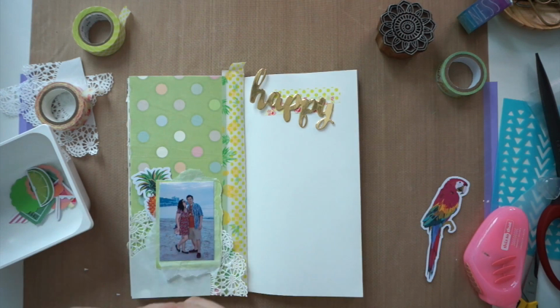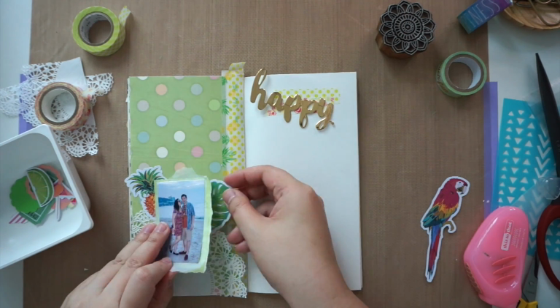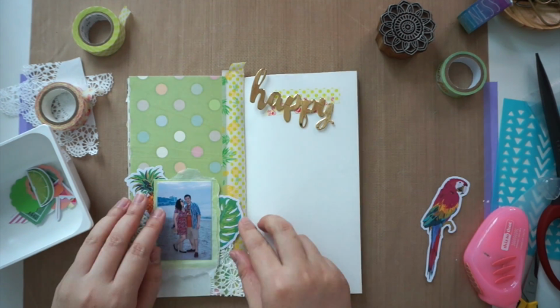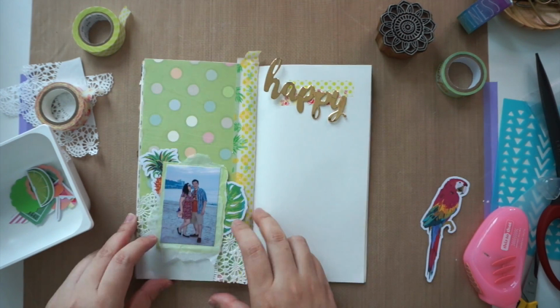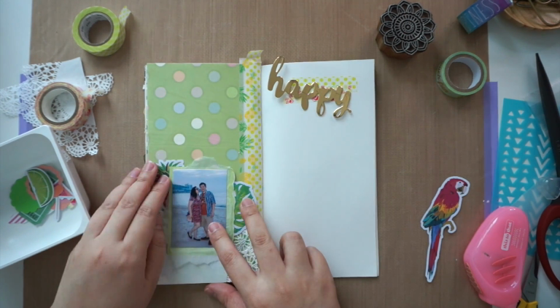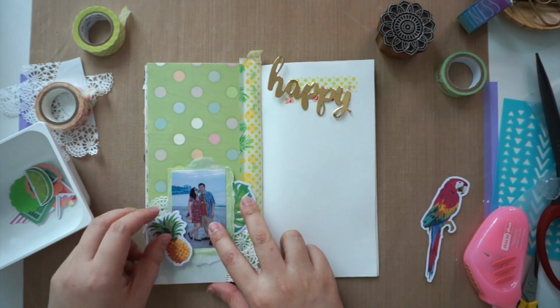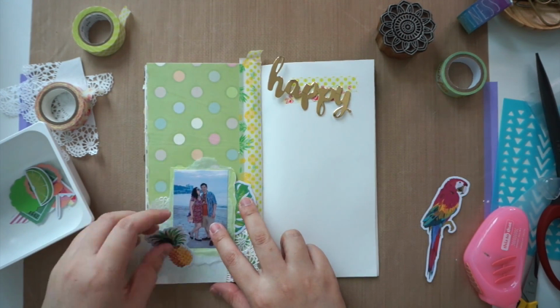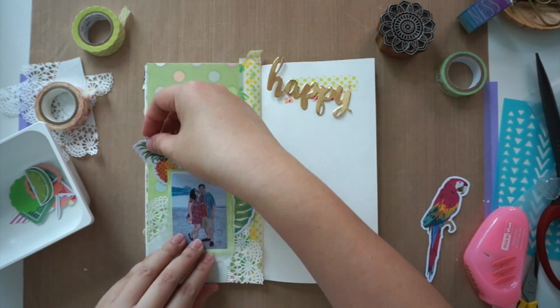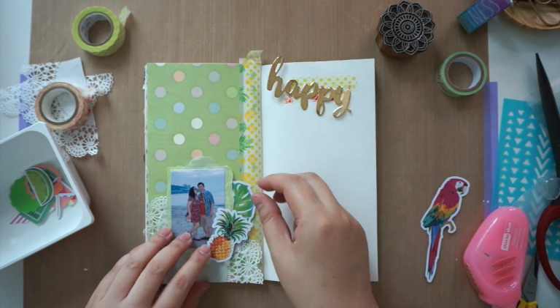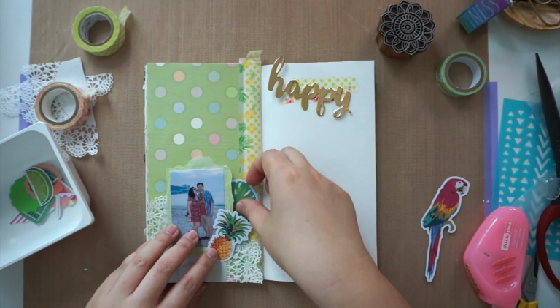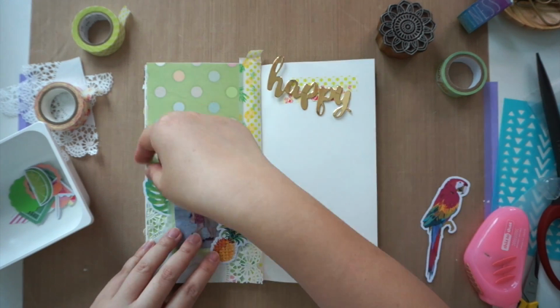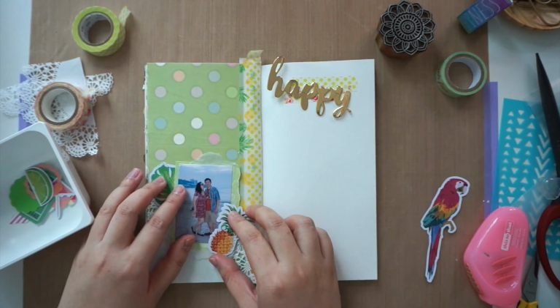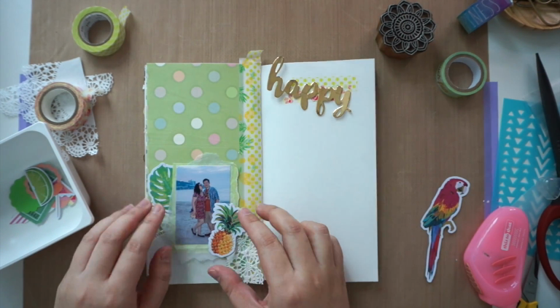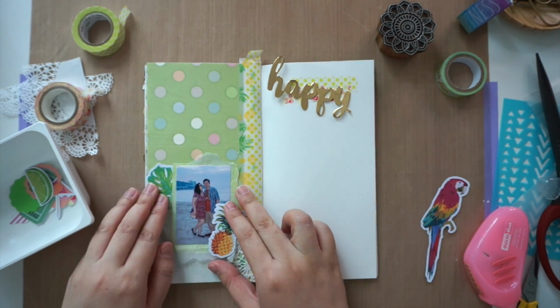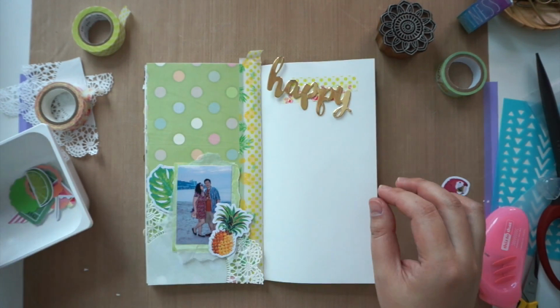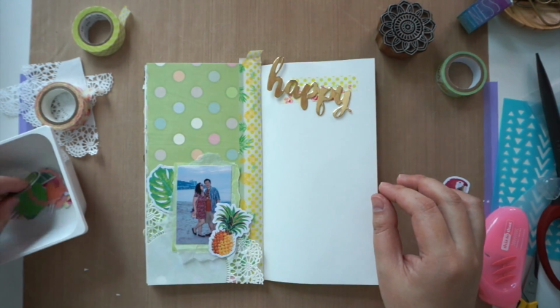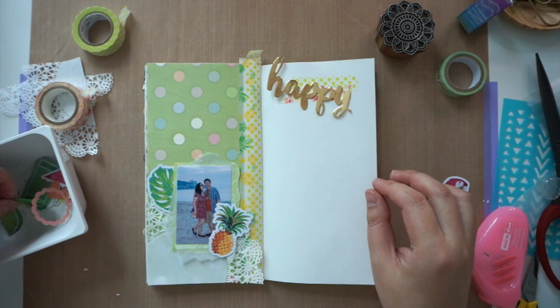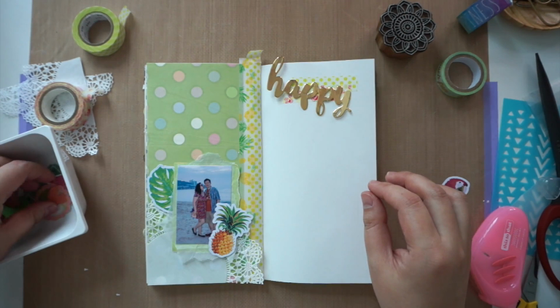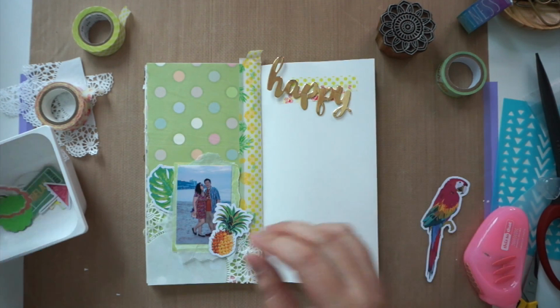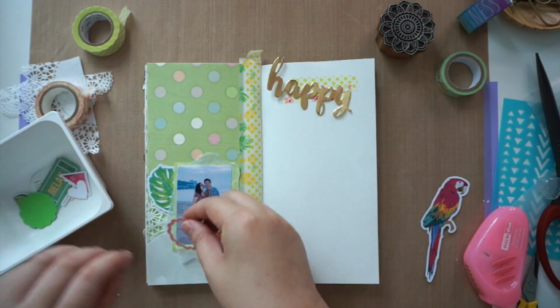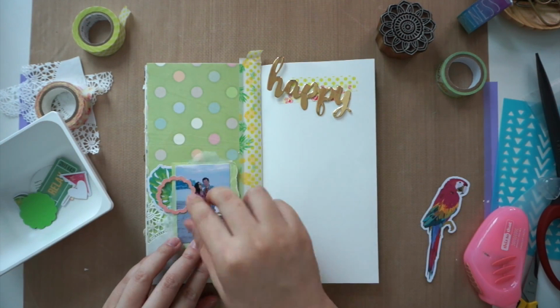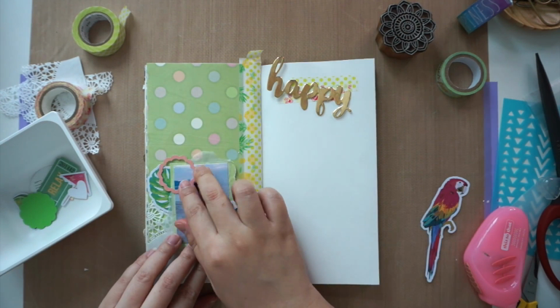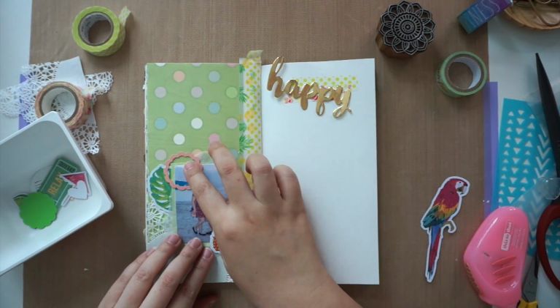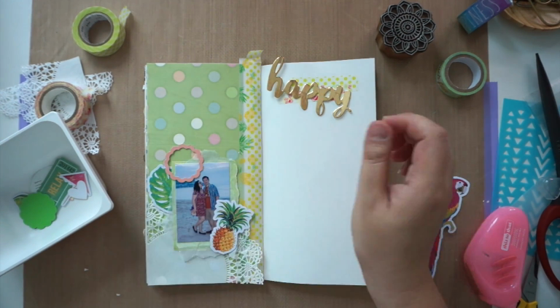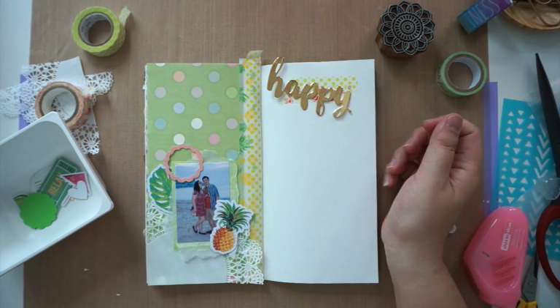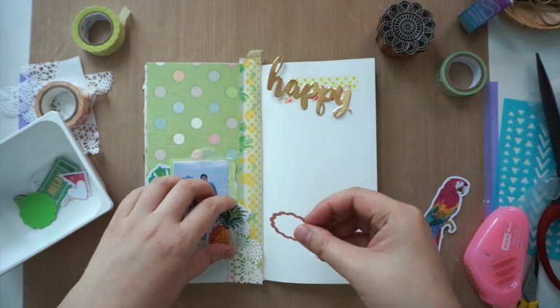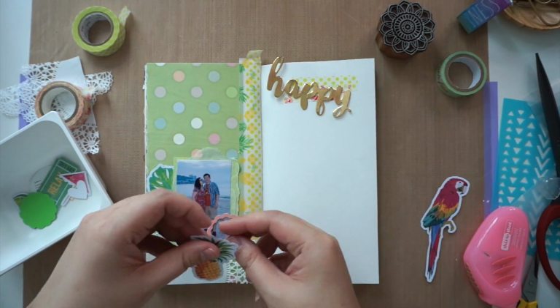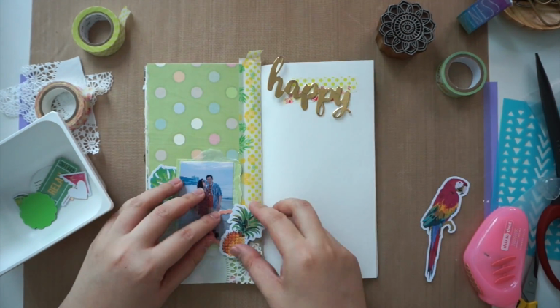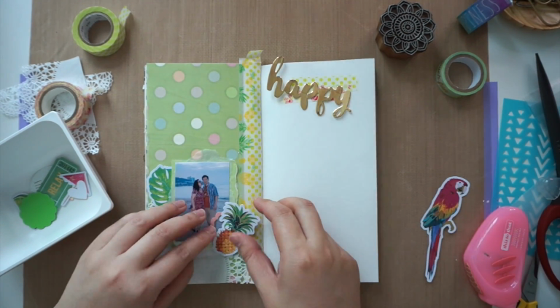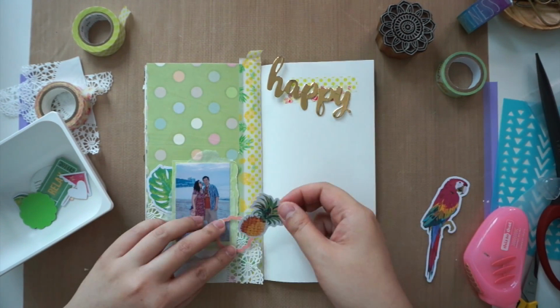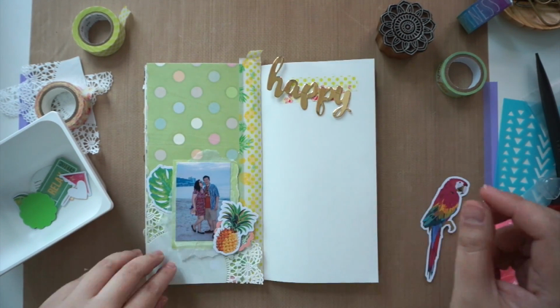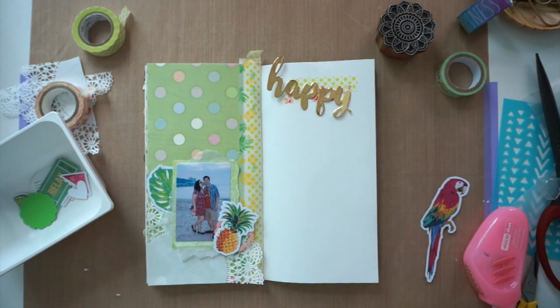Then I remembered I actually had set aside some tropical themed die cuts and started going through them to see what will work in this layout.